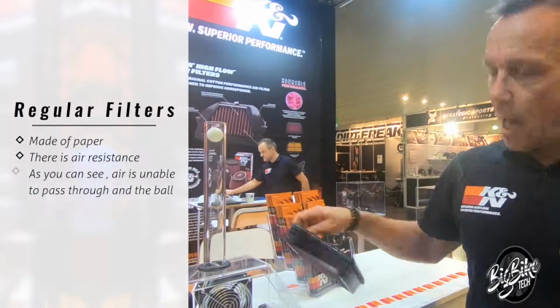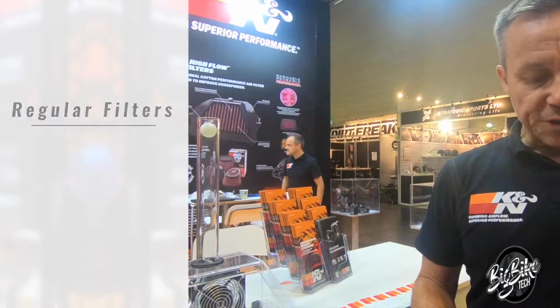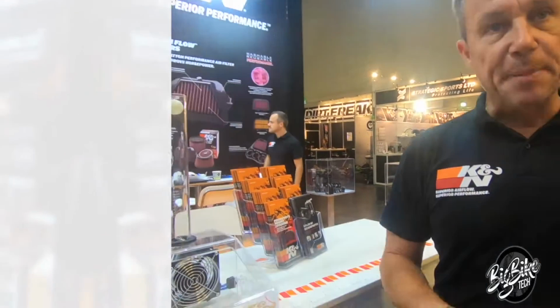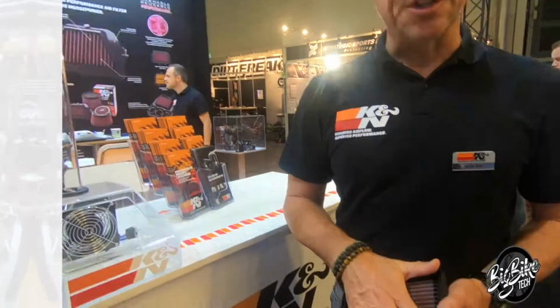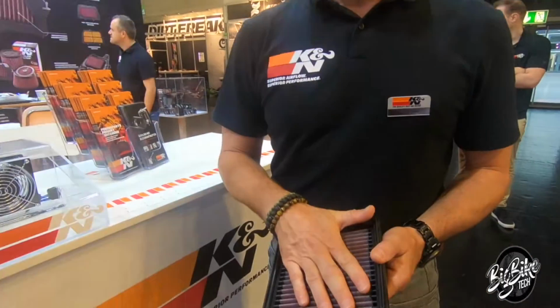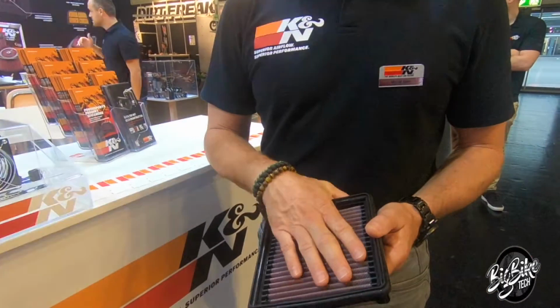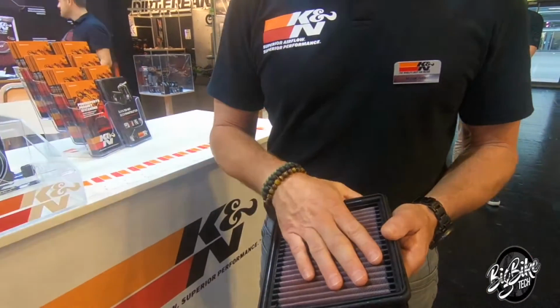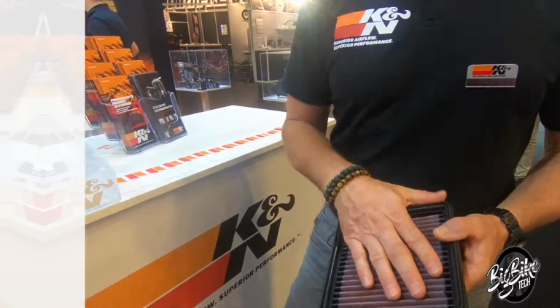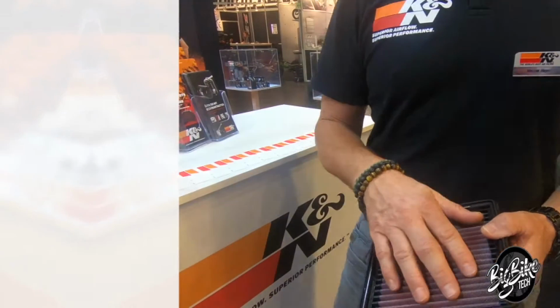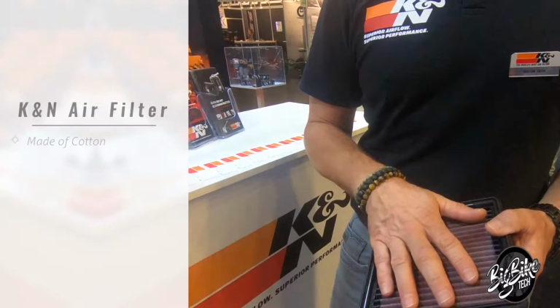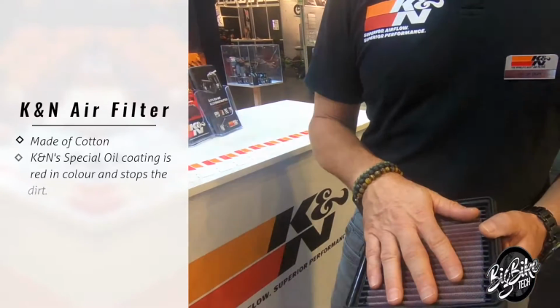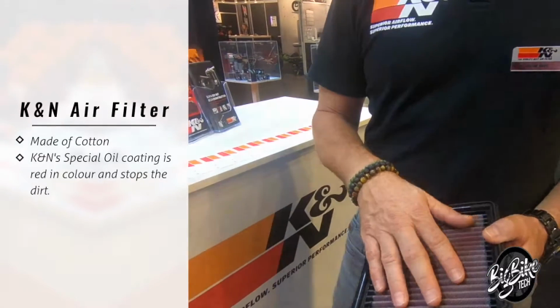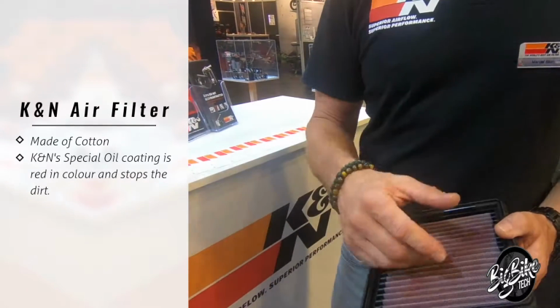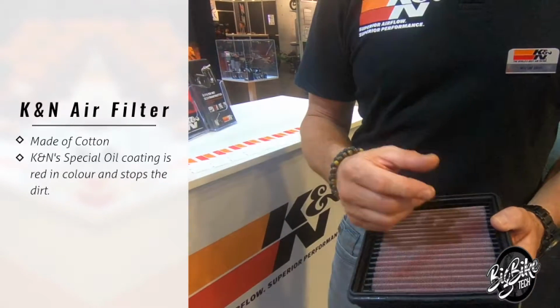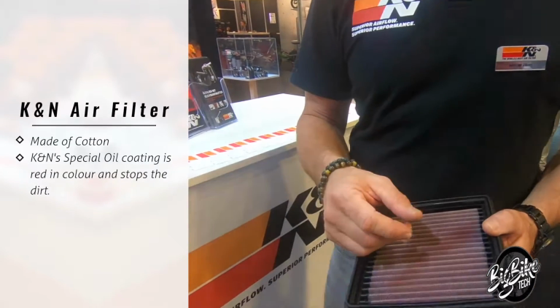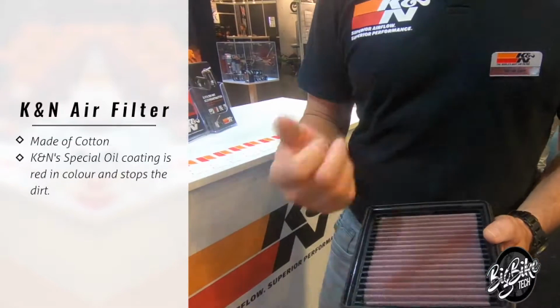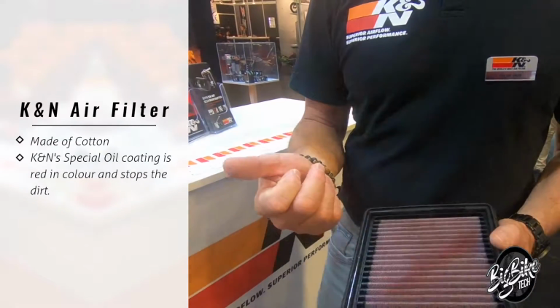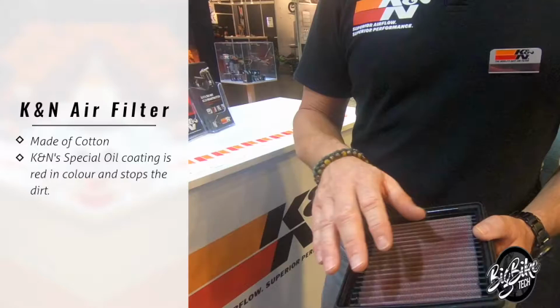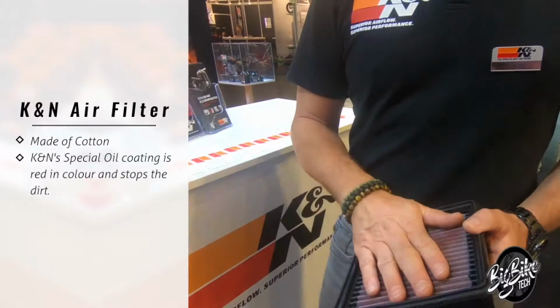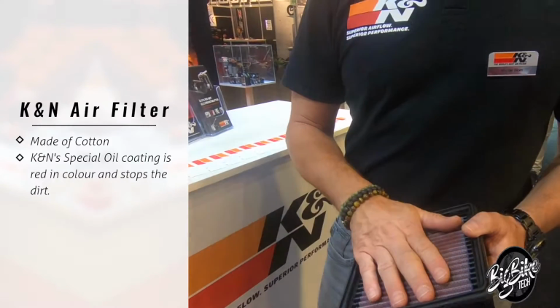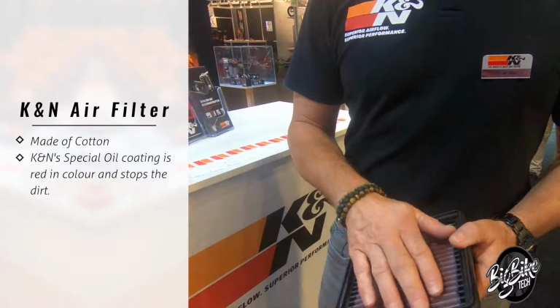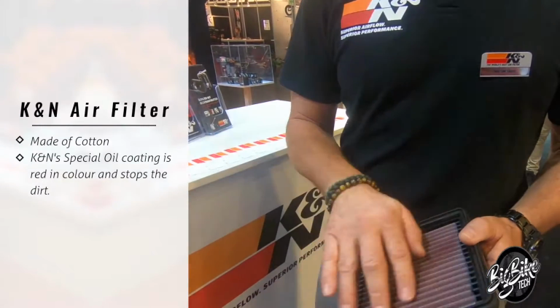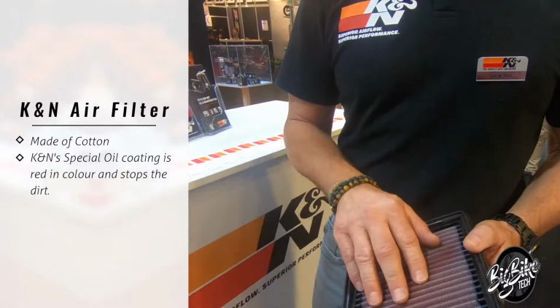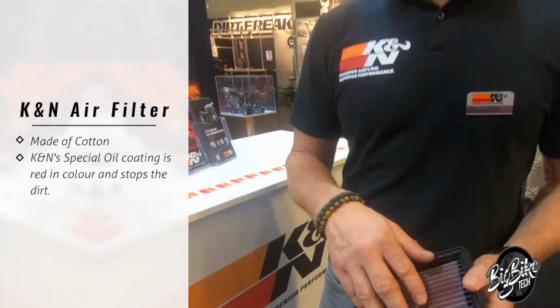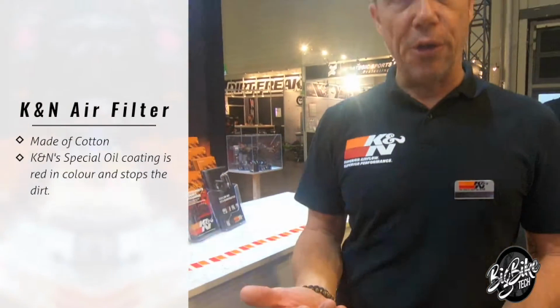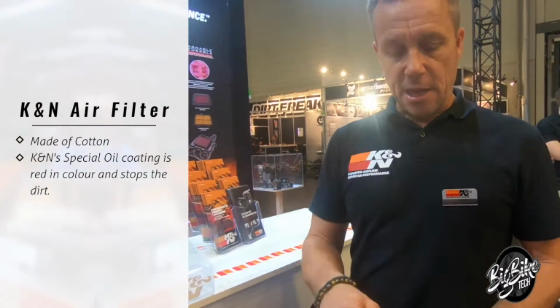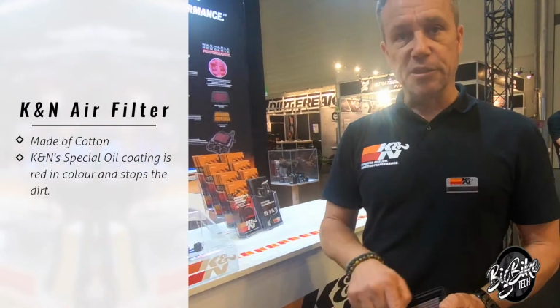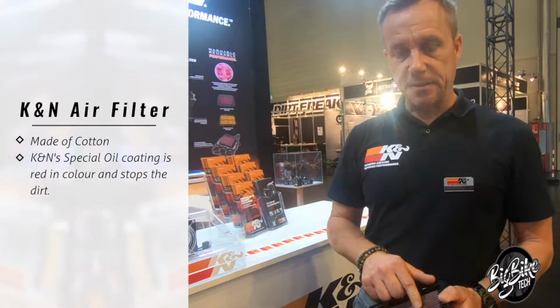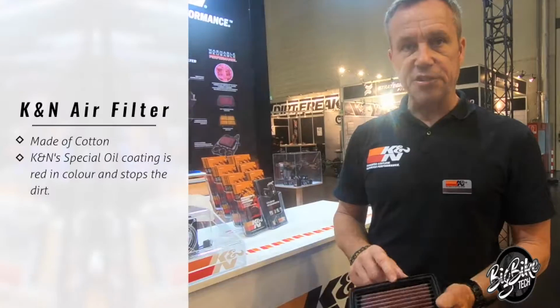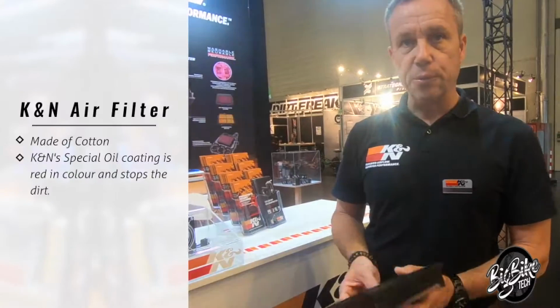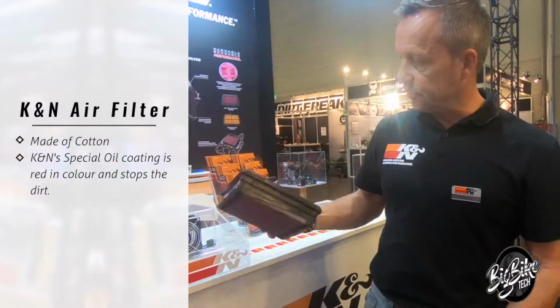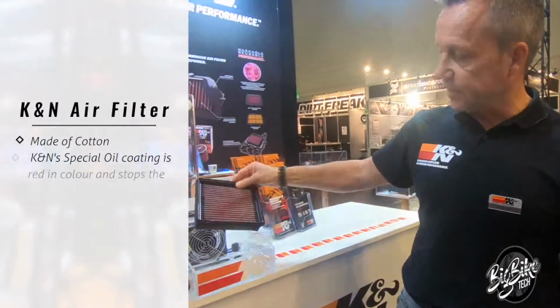Our filter is made of cotton — it's the same material they use in hospitals. It's the number one cotton, so it's an A-brand. The oil stops the dirt; it's a special oil. We made it red. So I can show you there's no resistance.